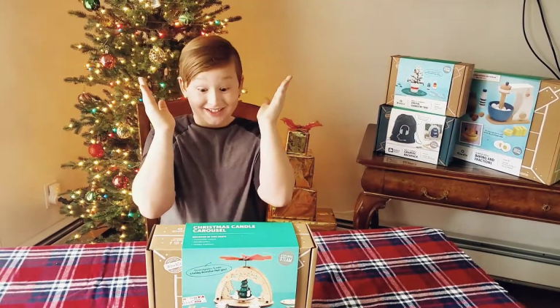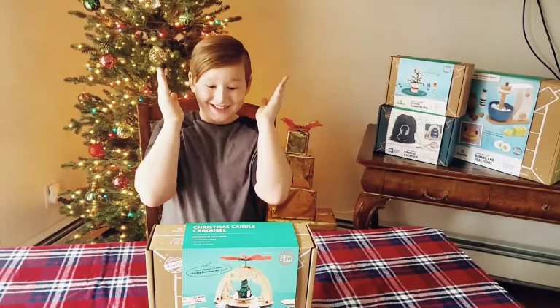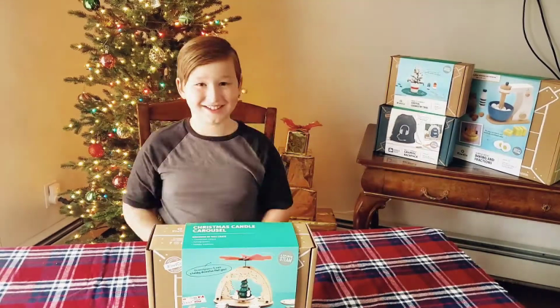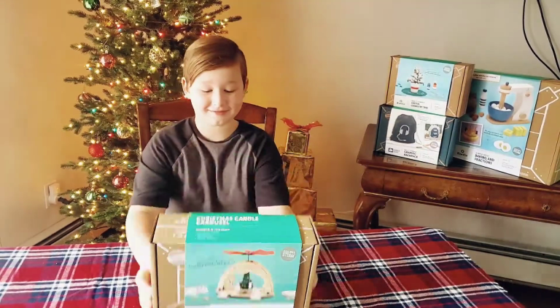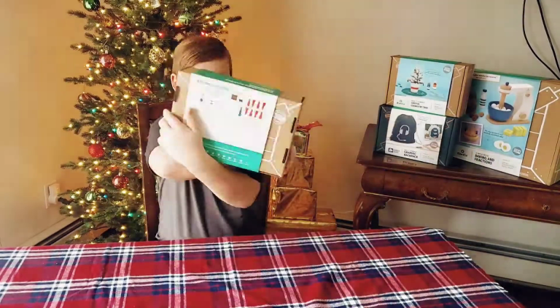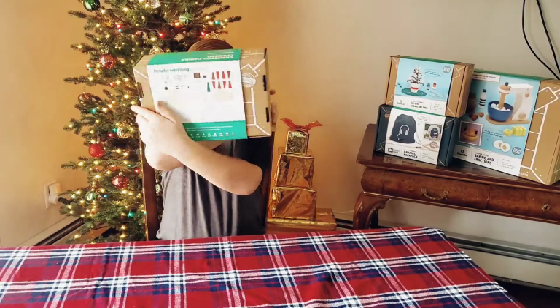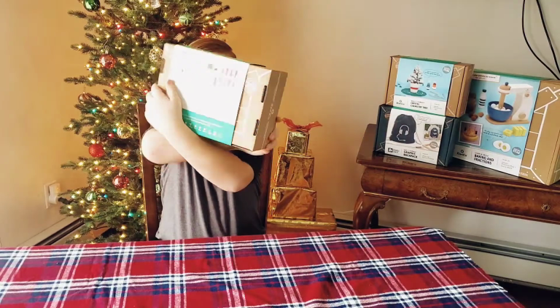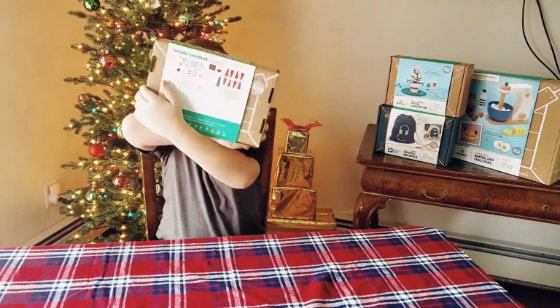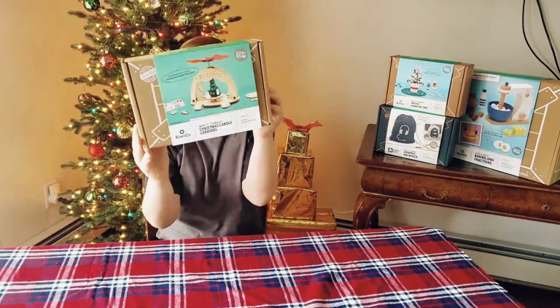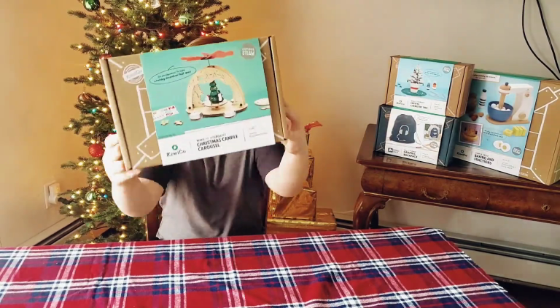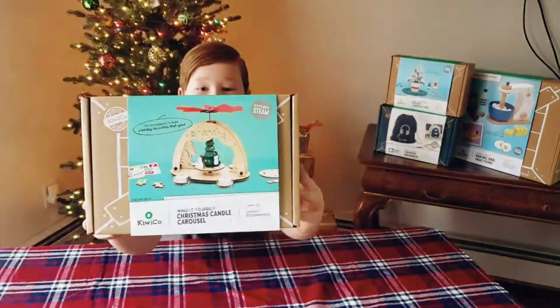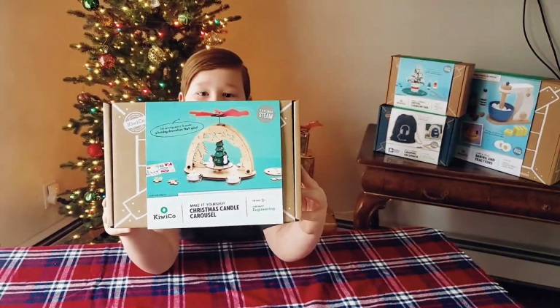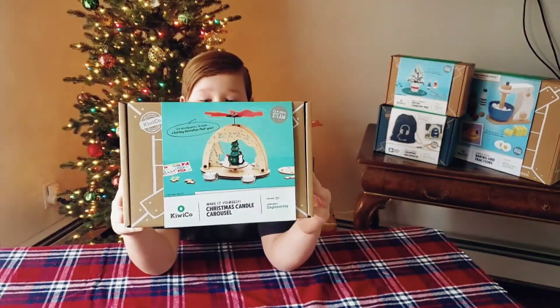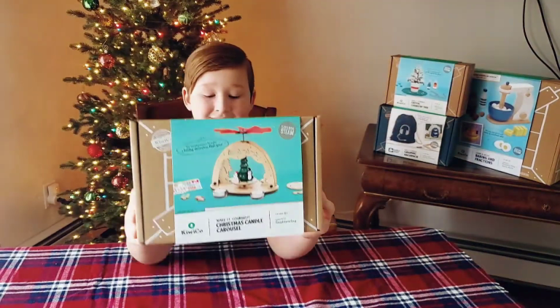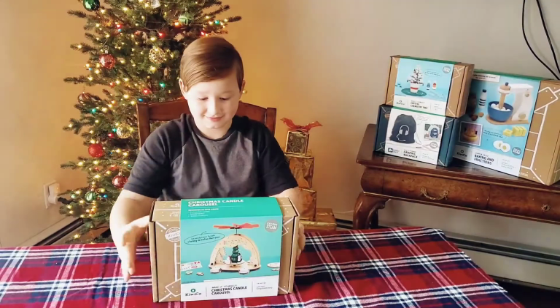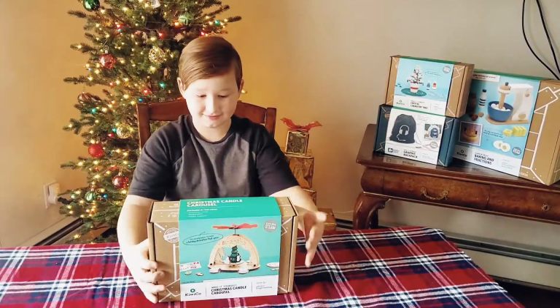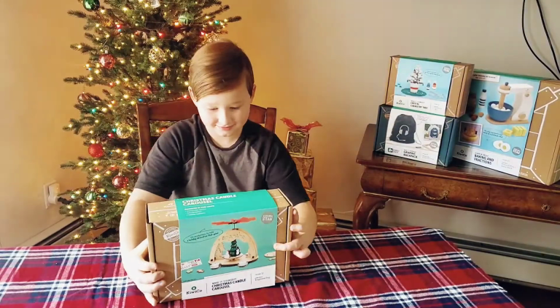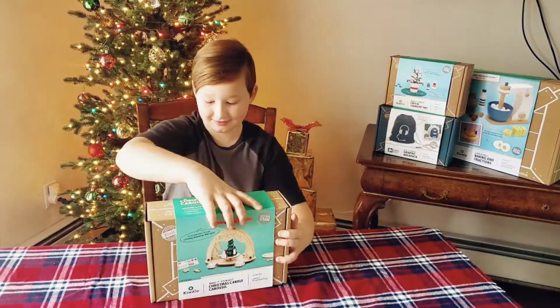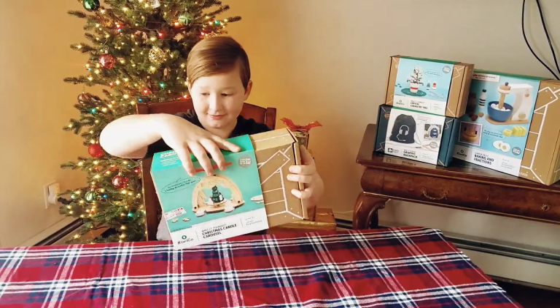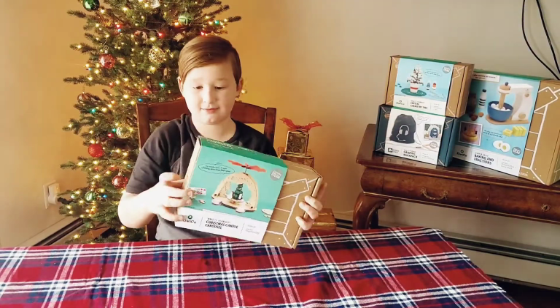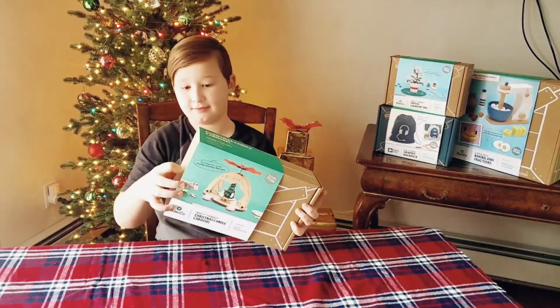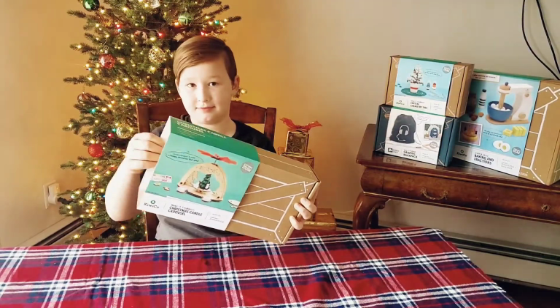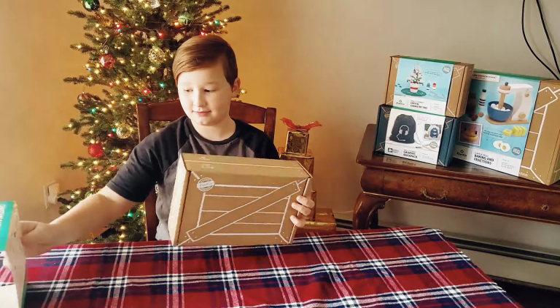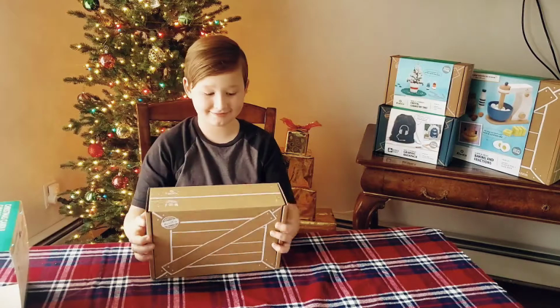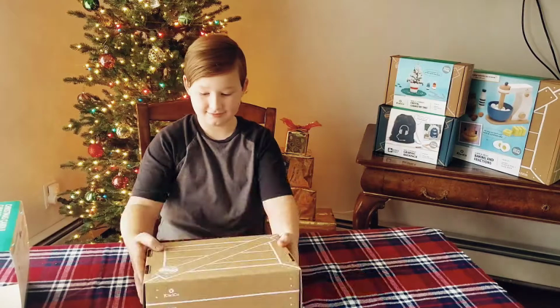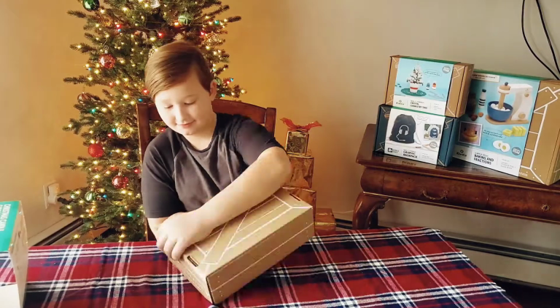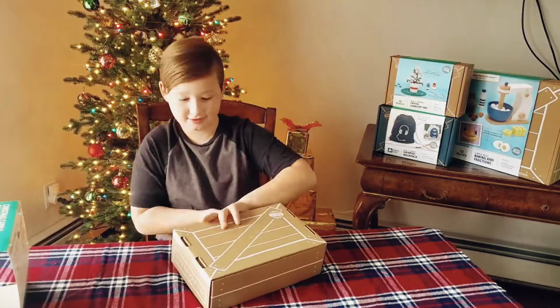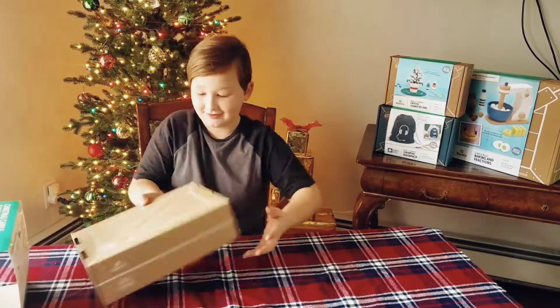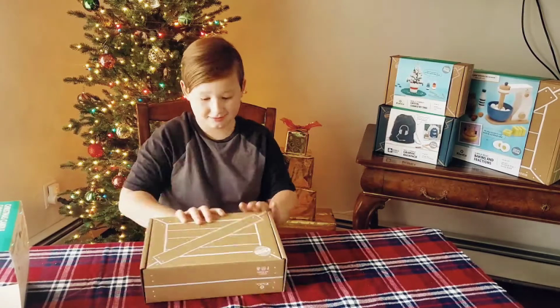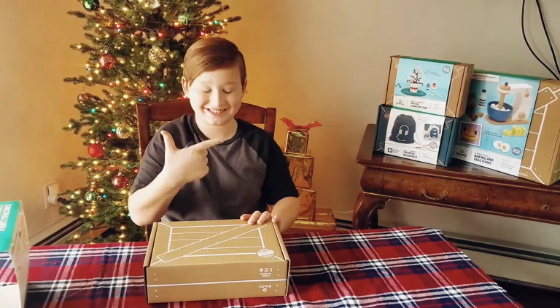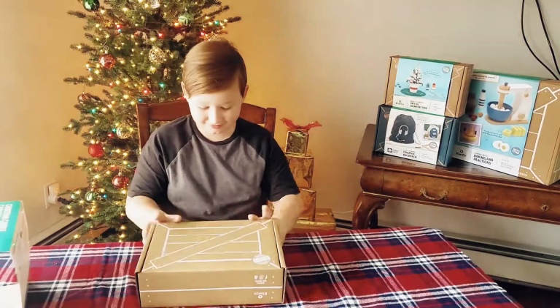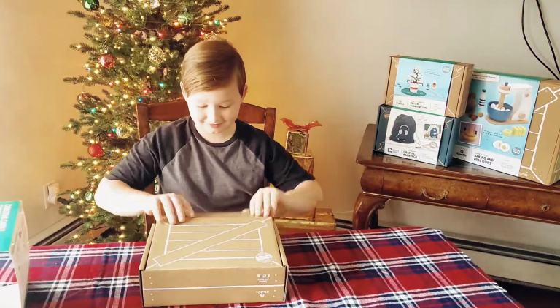One thing I love about these crates is that they're made so that kids can understand the instructions. And if they don't, there are helpful instructional videos available on the KiwiCo website.